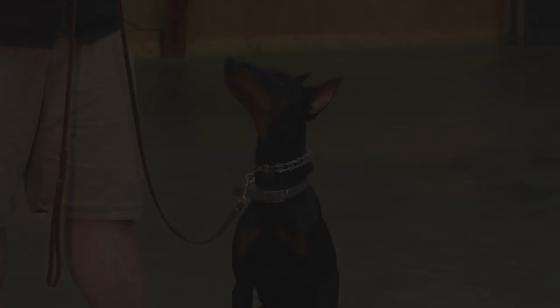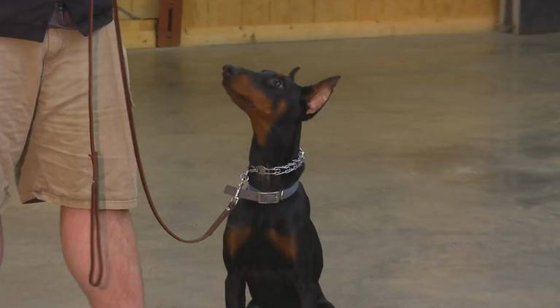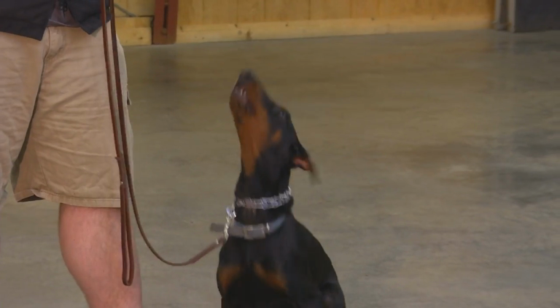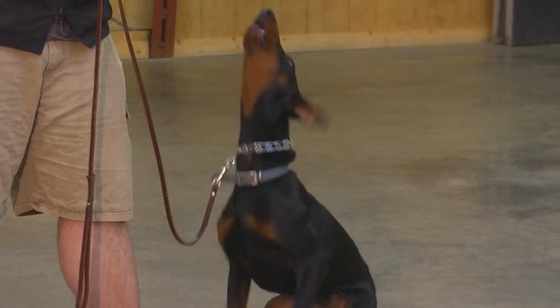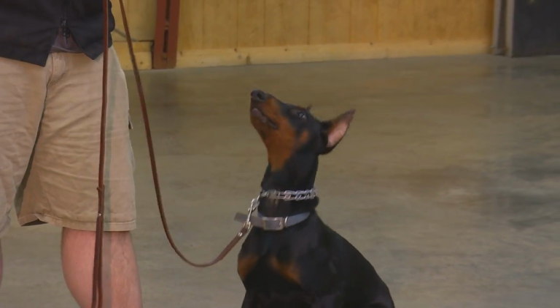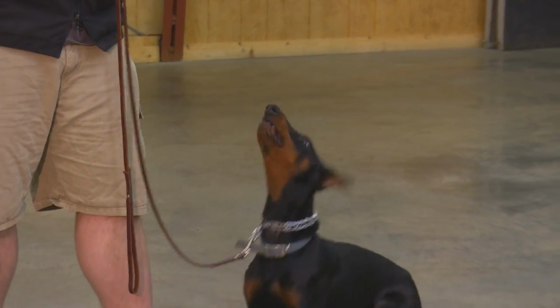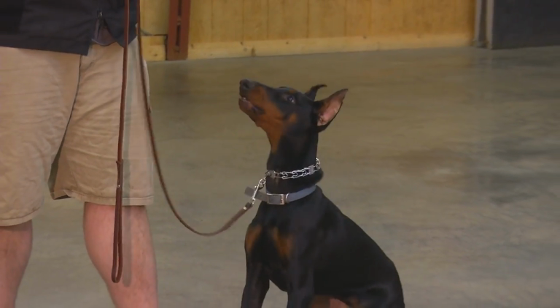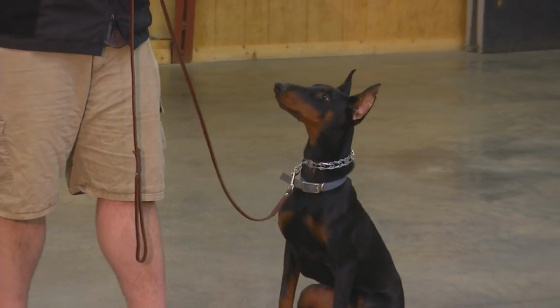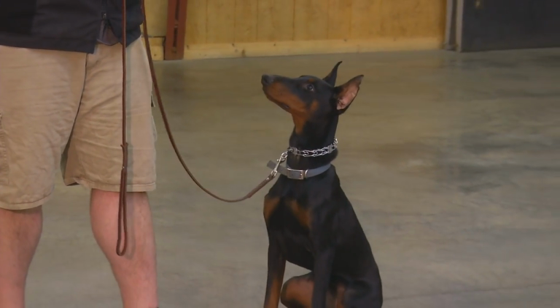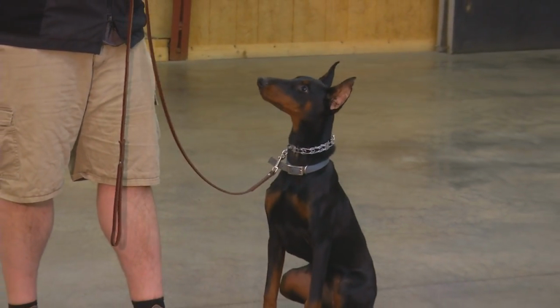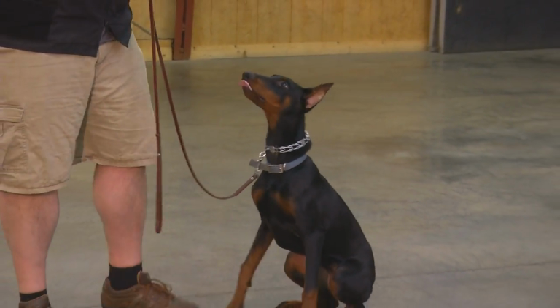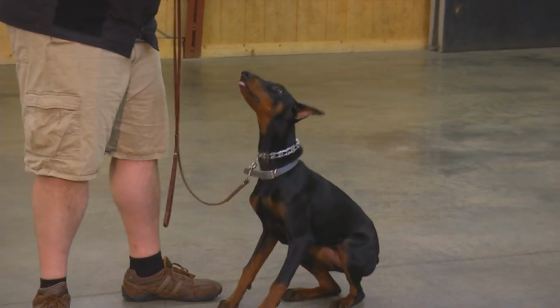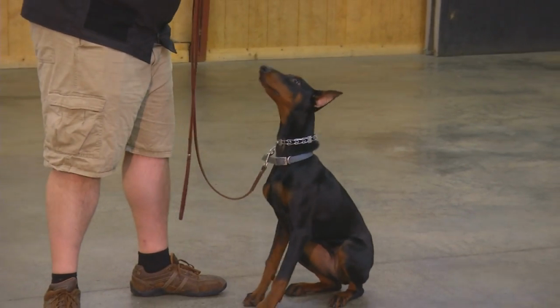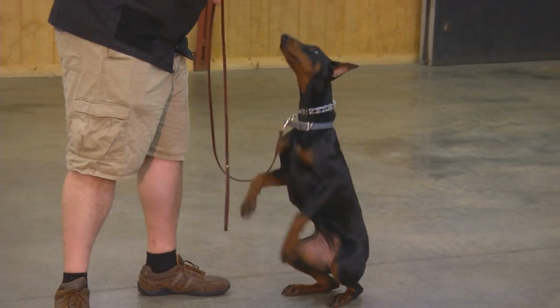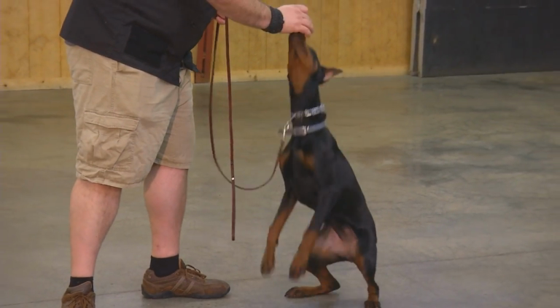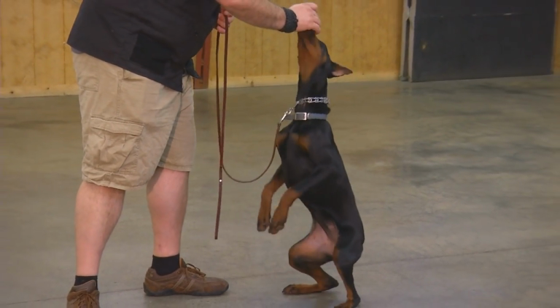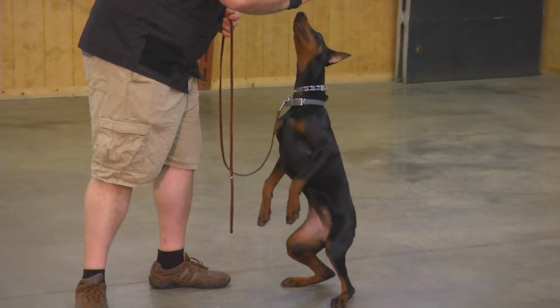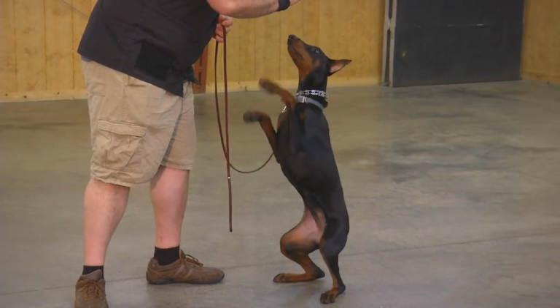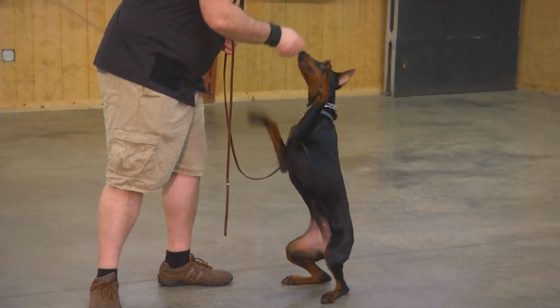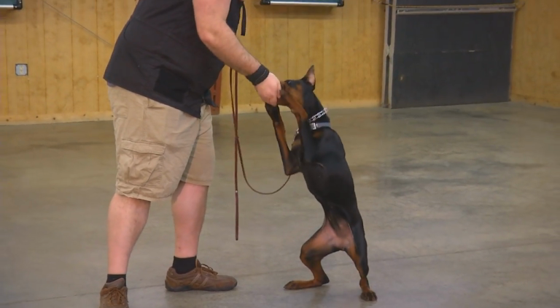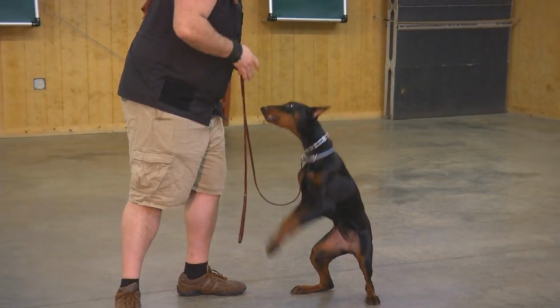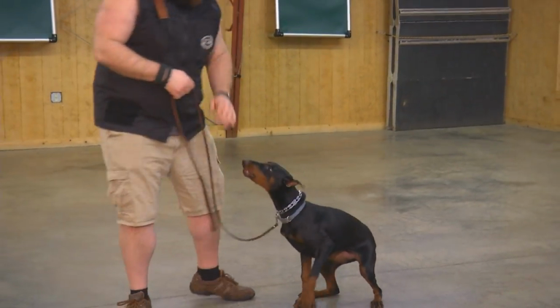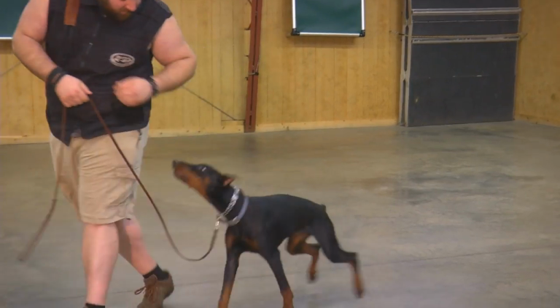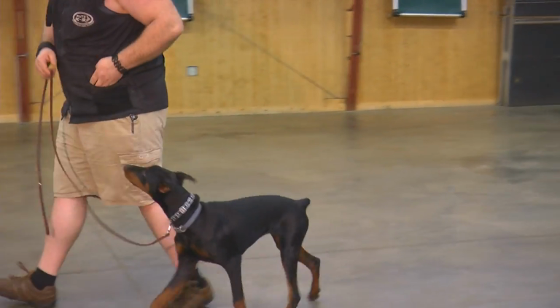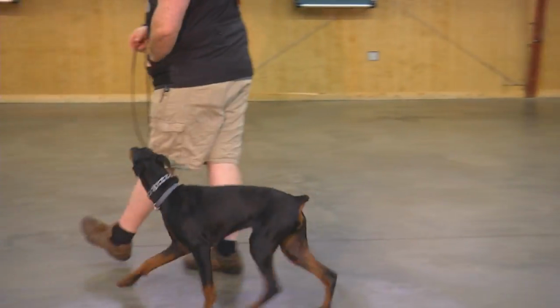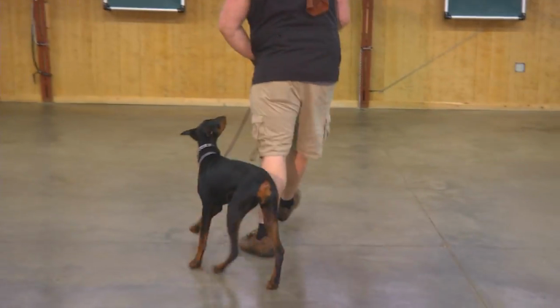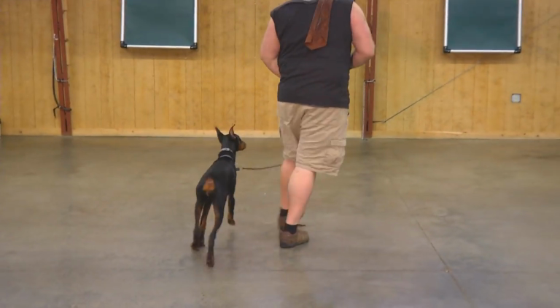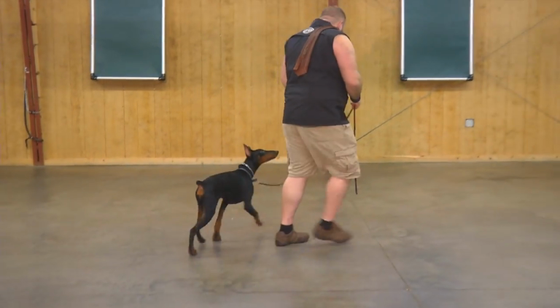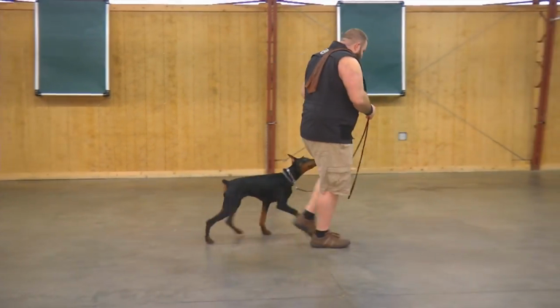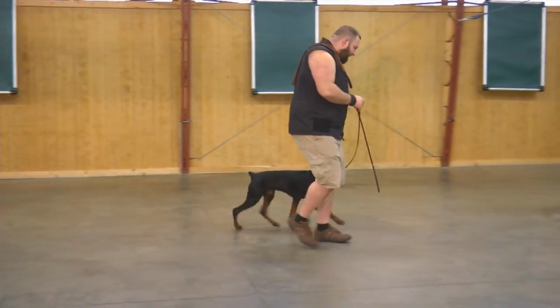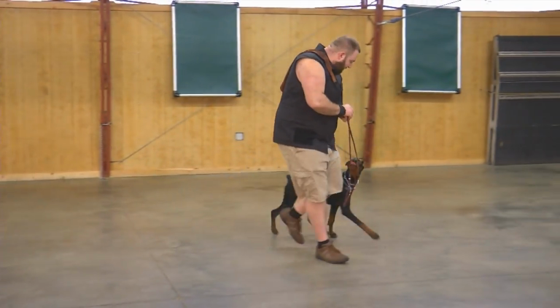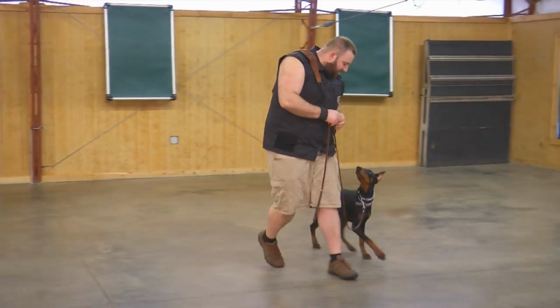Today we're going to shoot some video of Ember. This is a gorgeous black and red Doberman female. She's not quite six months old. Beautiful type, beautiful structure, she's got a perfect ear crop, beautiful little tail. Nice size.